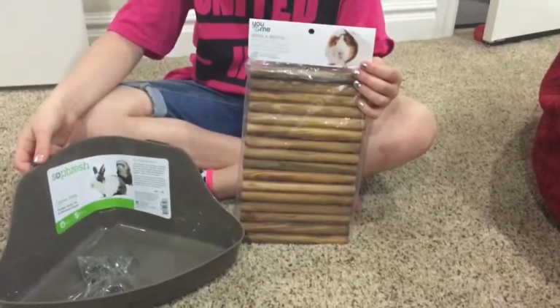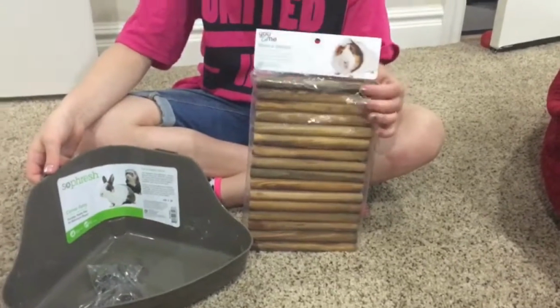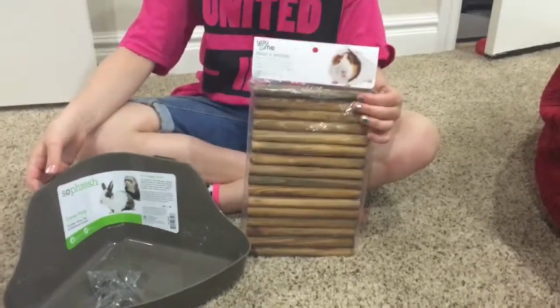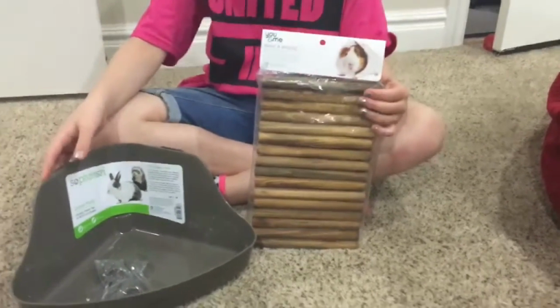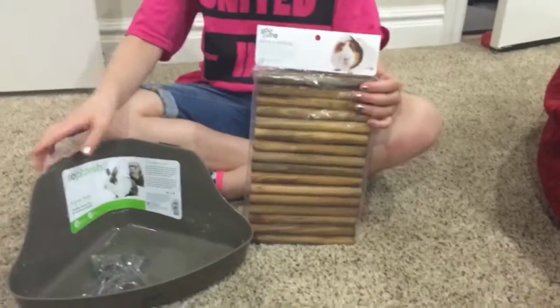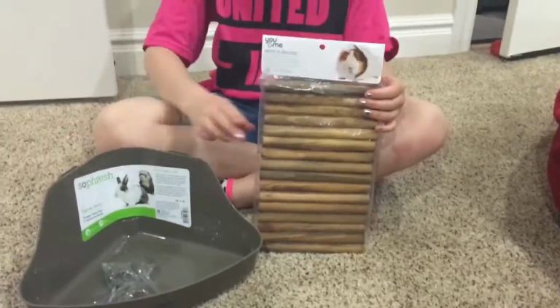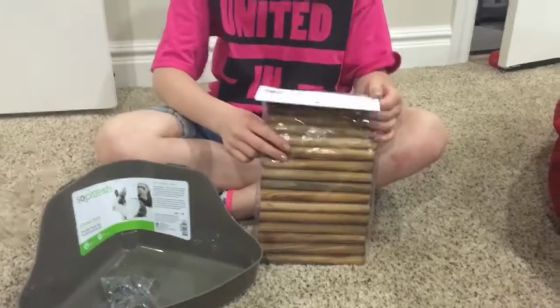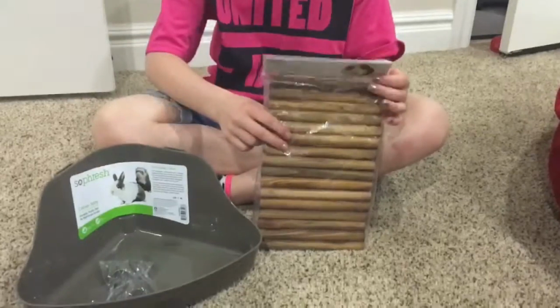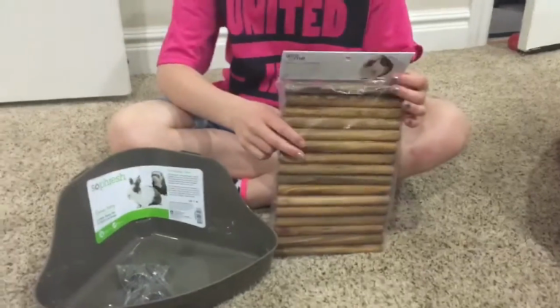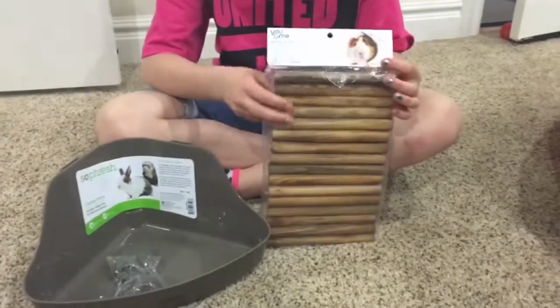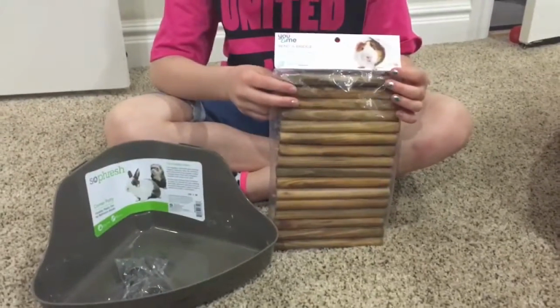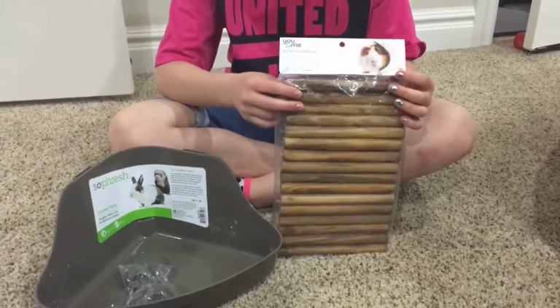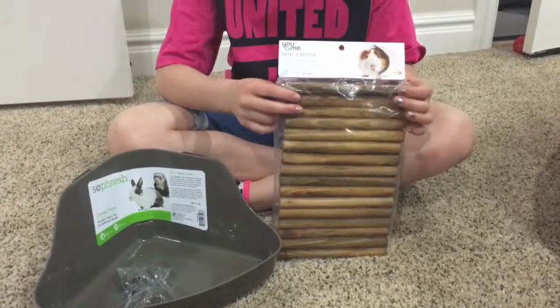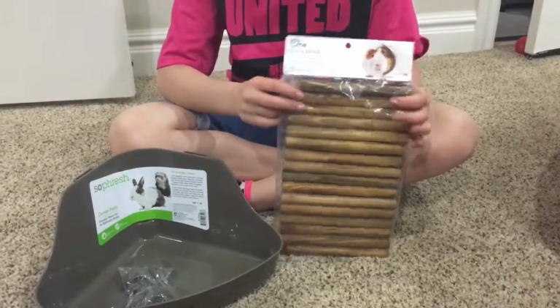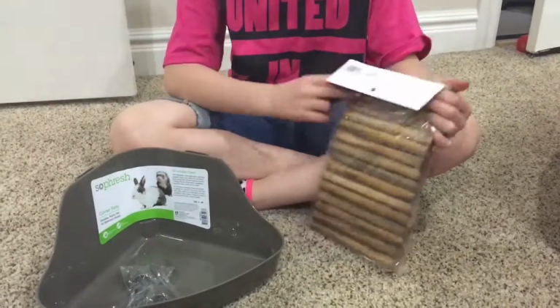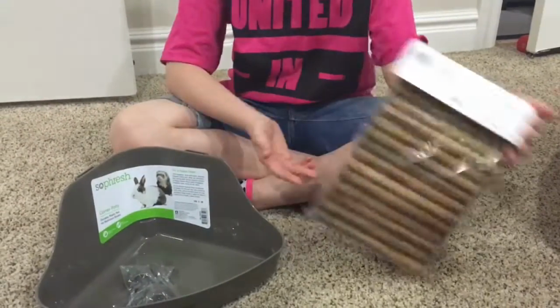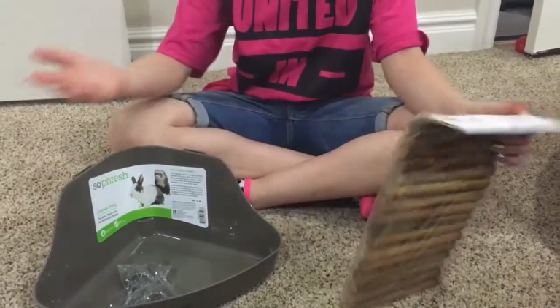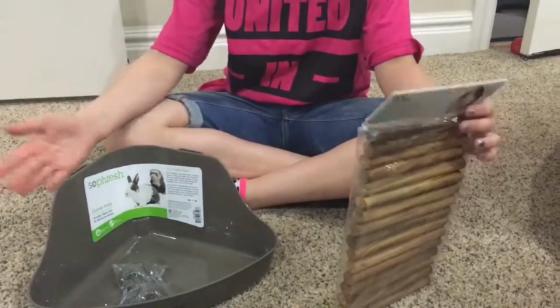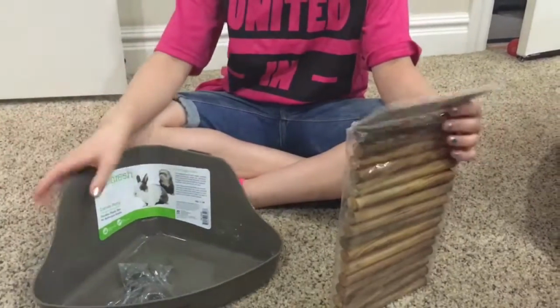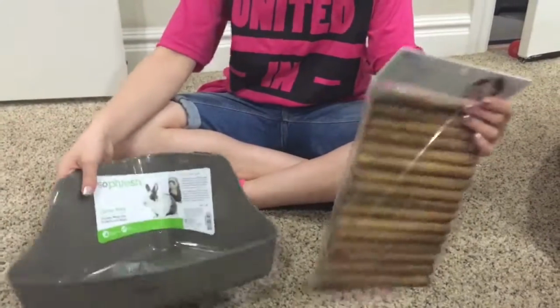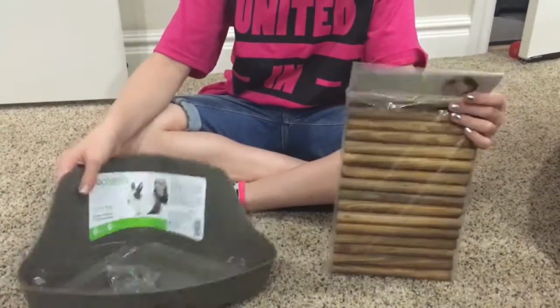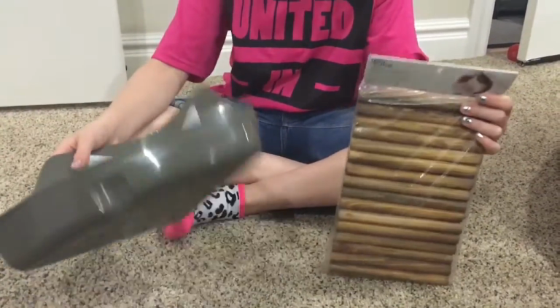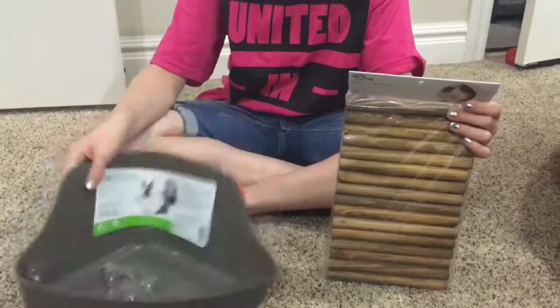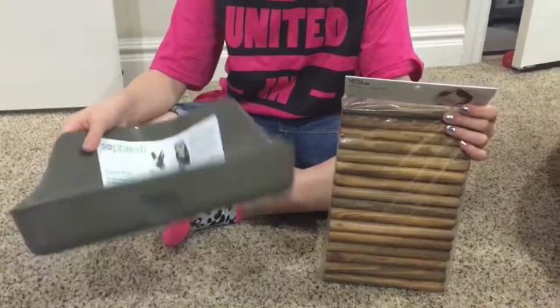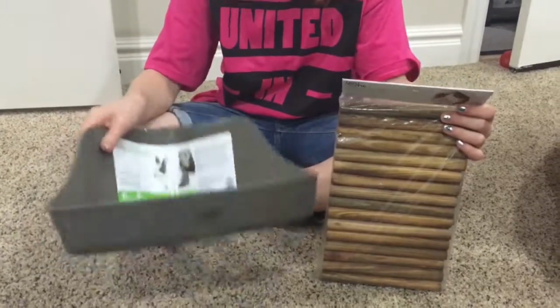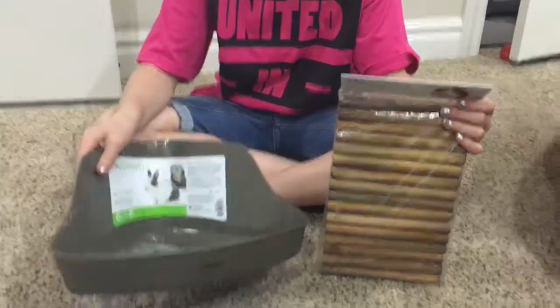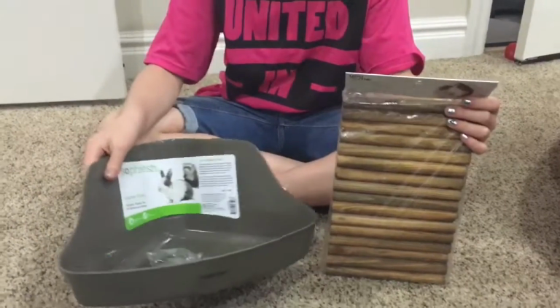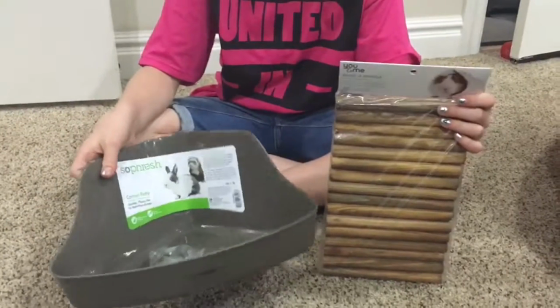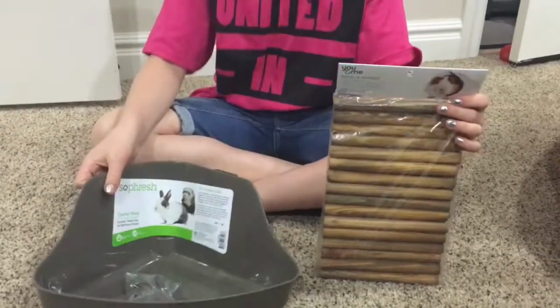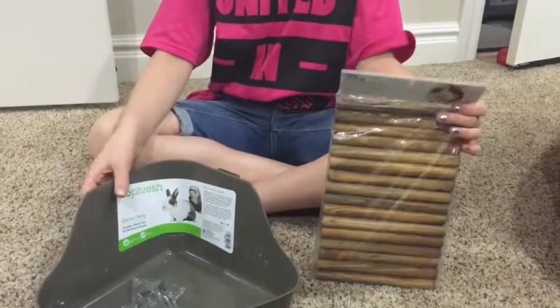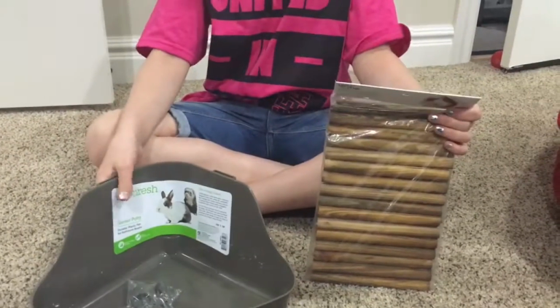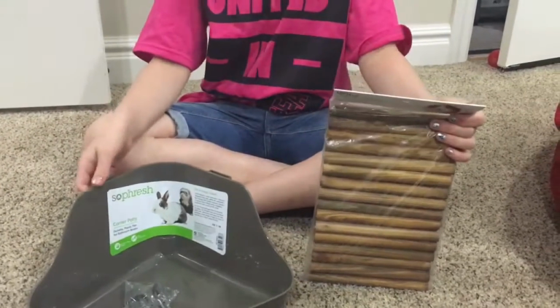Hey guys, today we went to our local pet store and we had a really small pet haul — we only got two things, but I think that these will really make a difference in our cage. So let's get started.